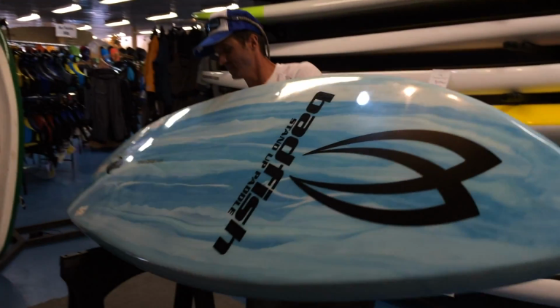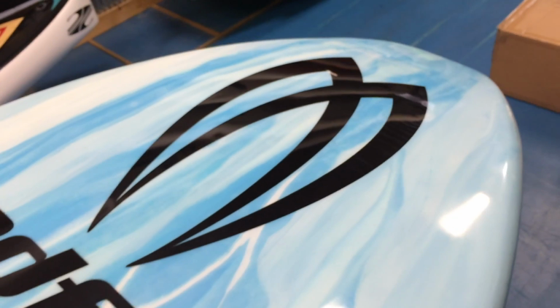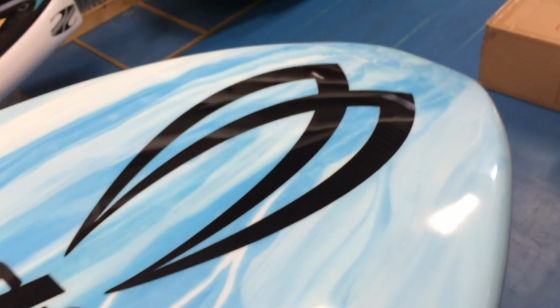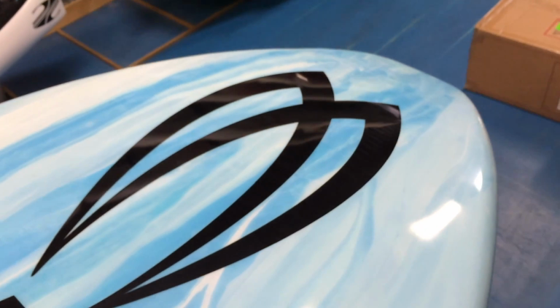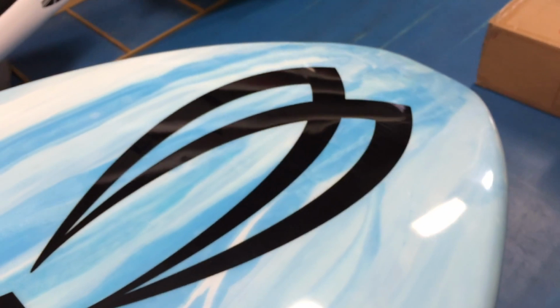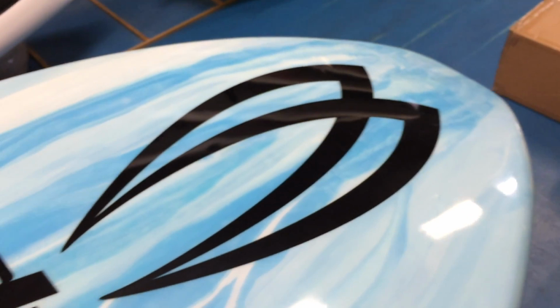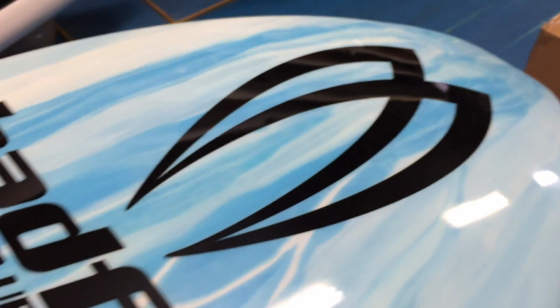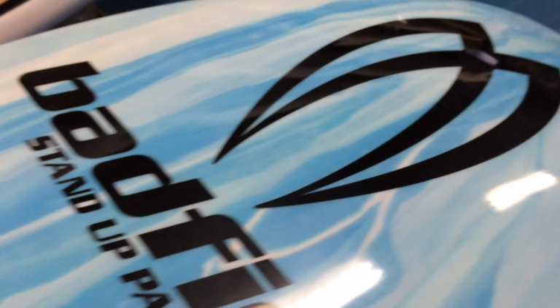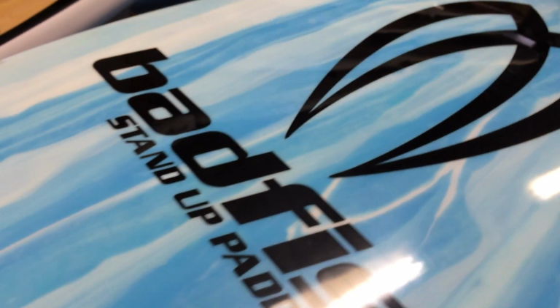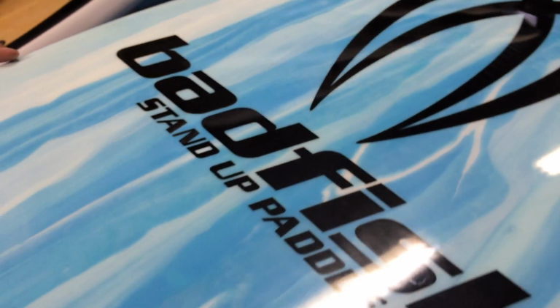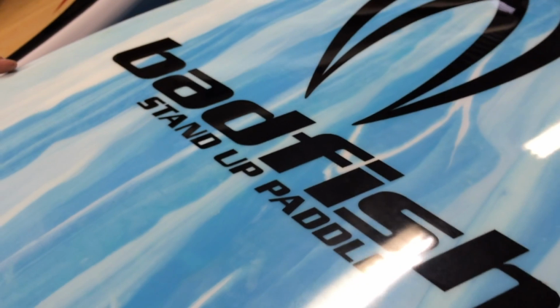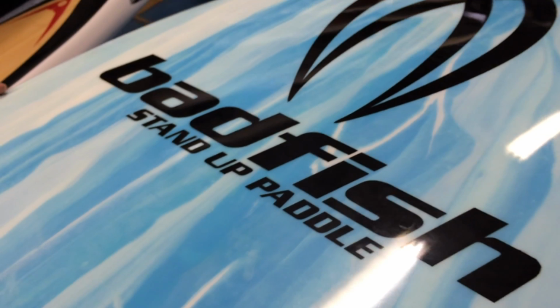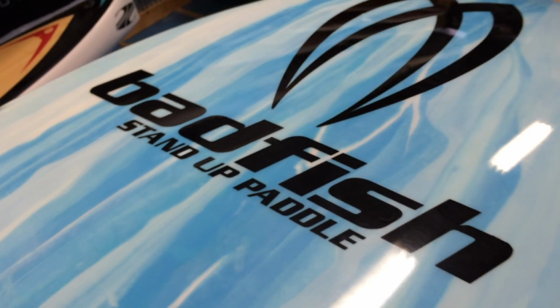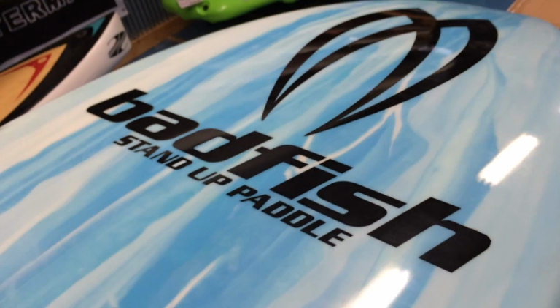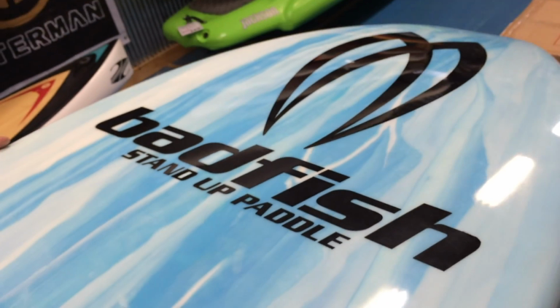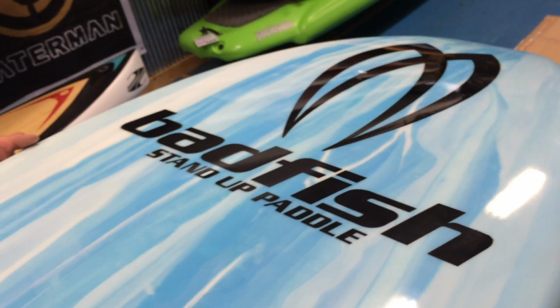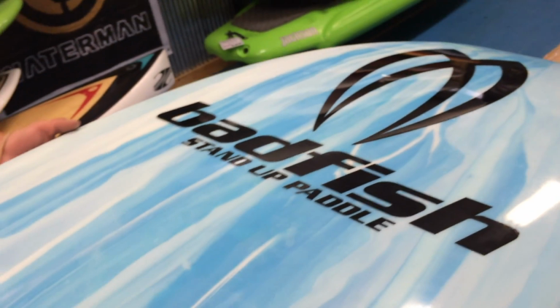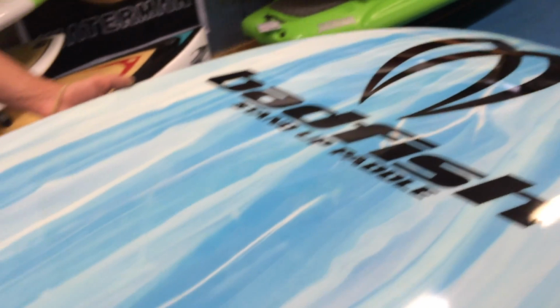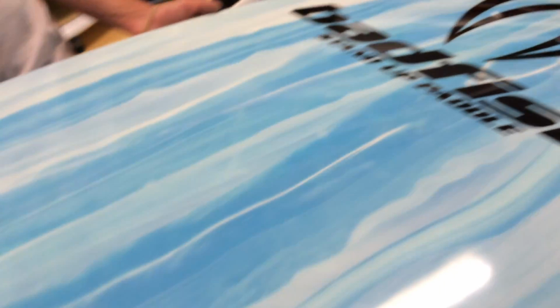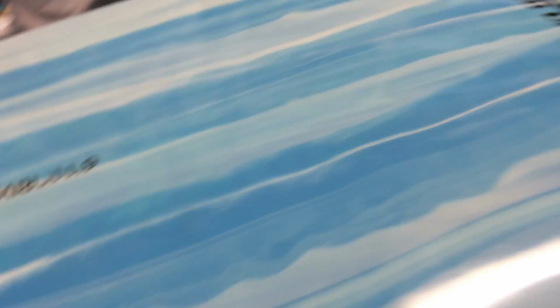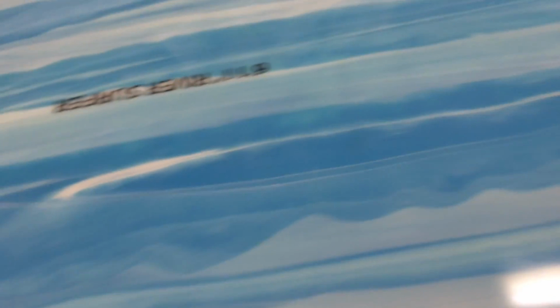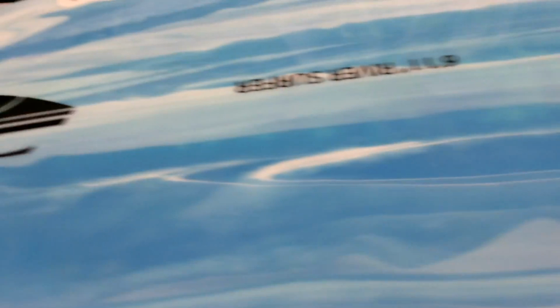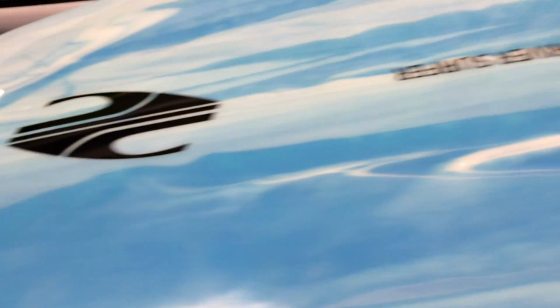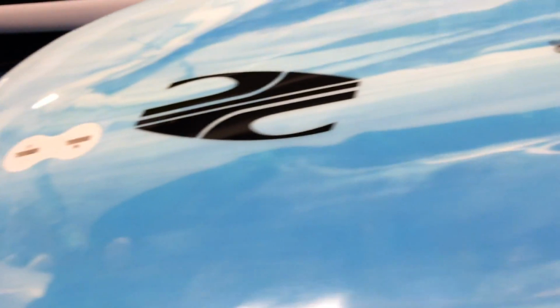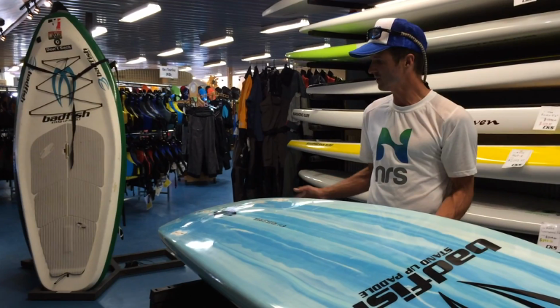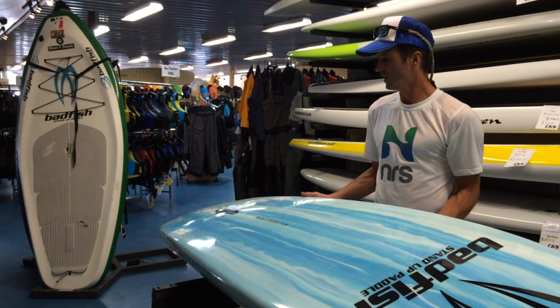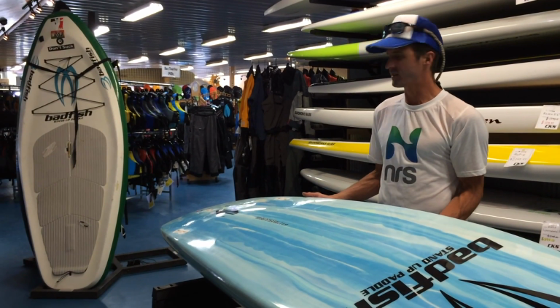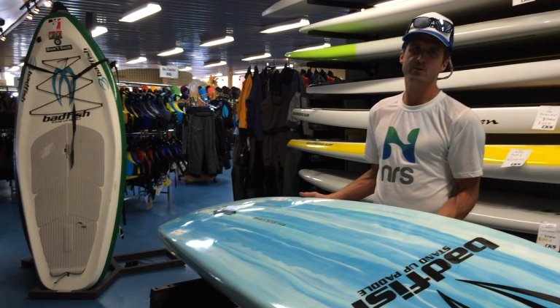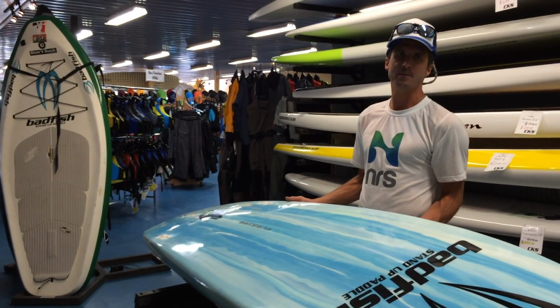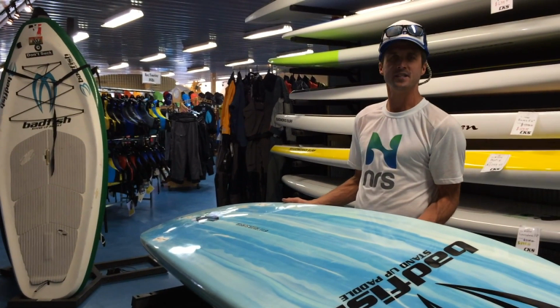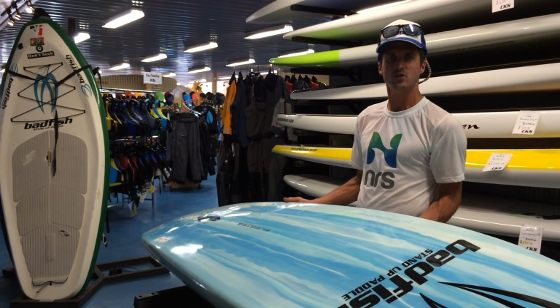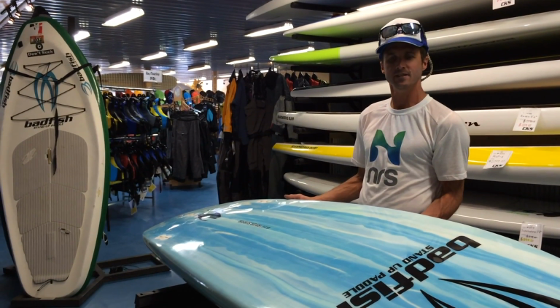On the bottom, you can see the new Bad Fish graphics are just really beautiful, along with this blue resin rail finish. It's a tri-fin configuration, all designed to accept FCS tri-fins.